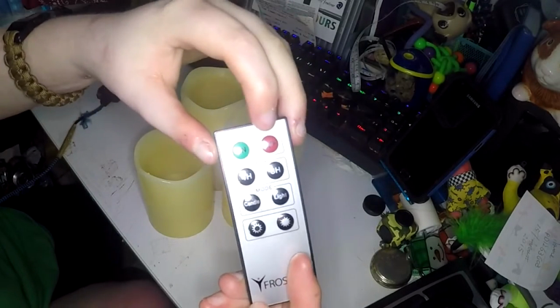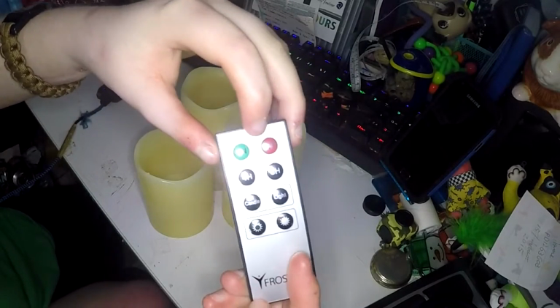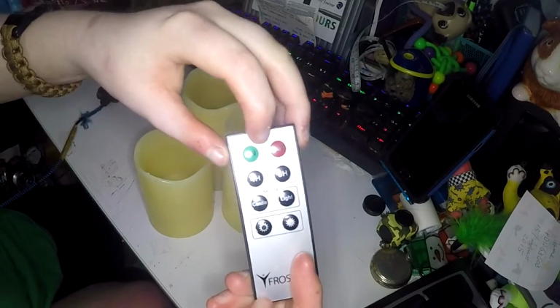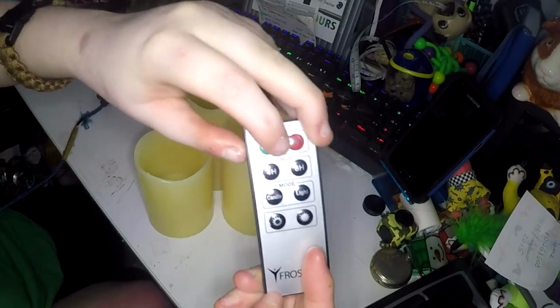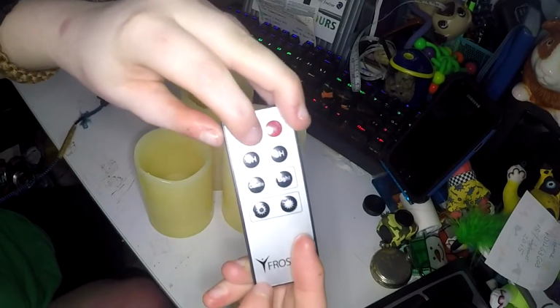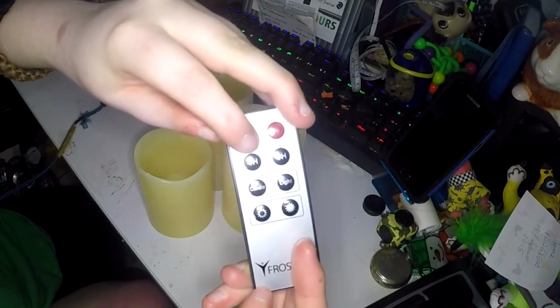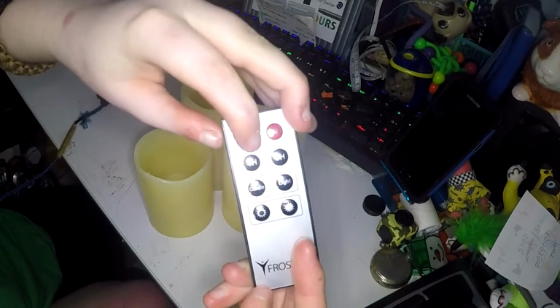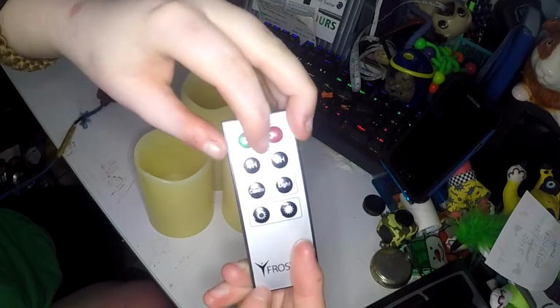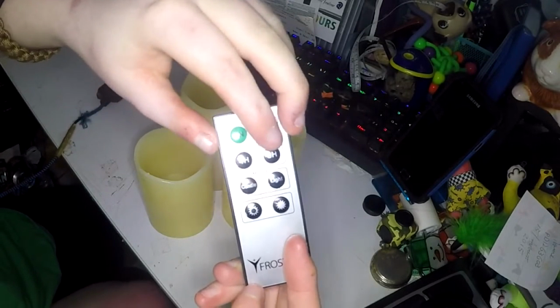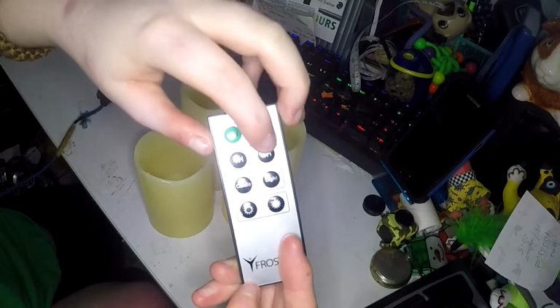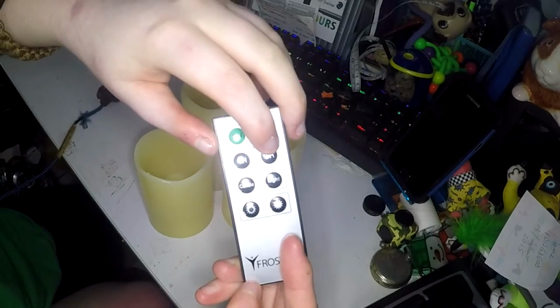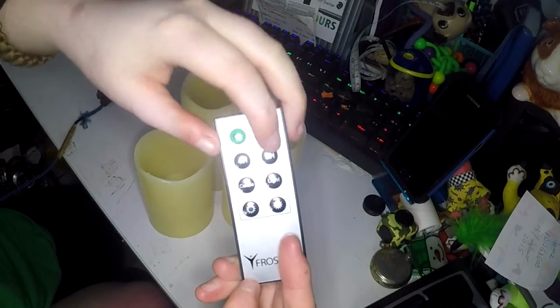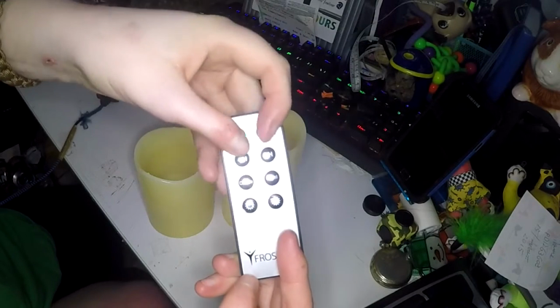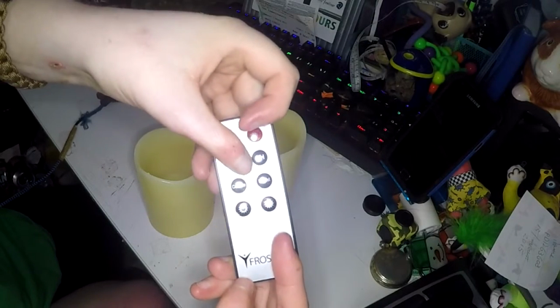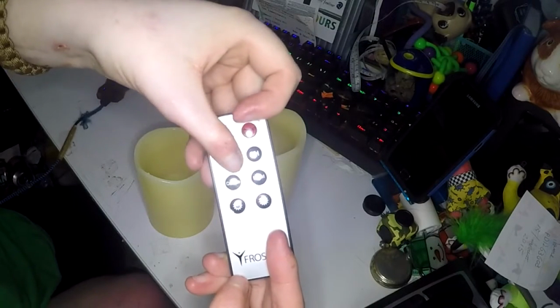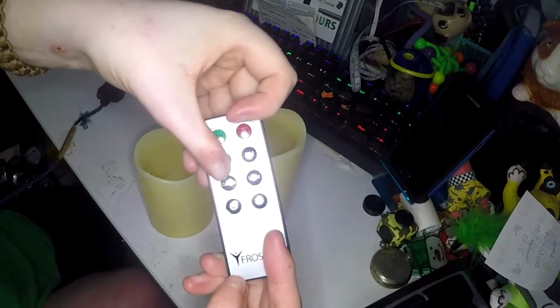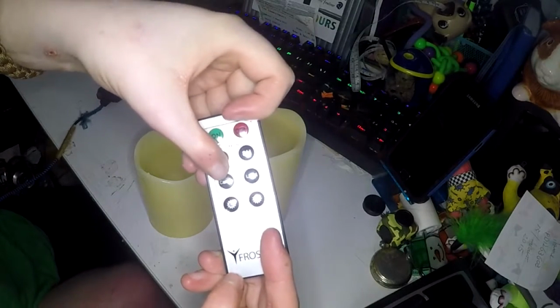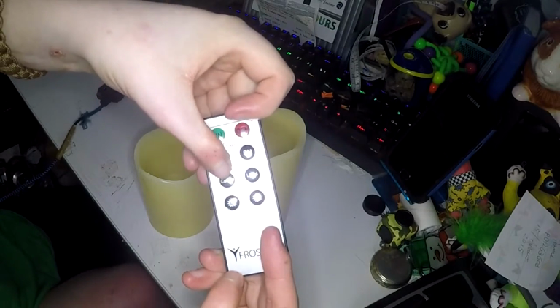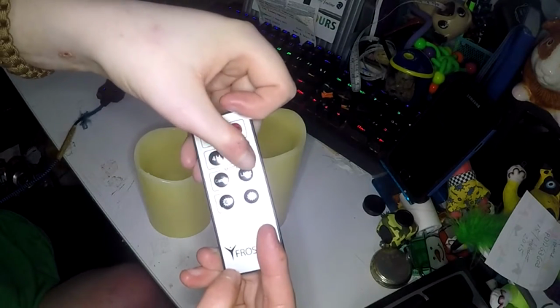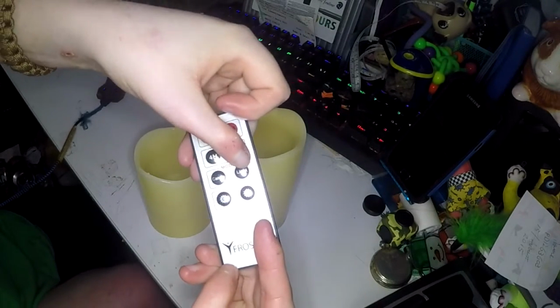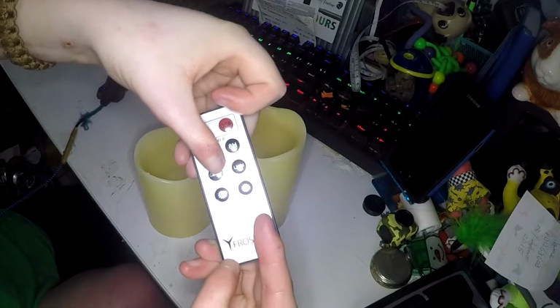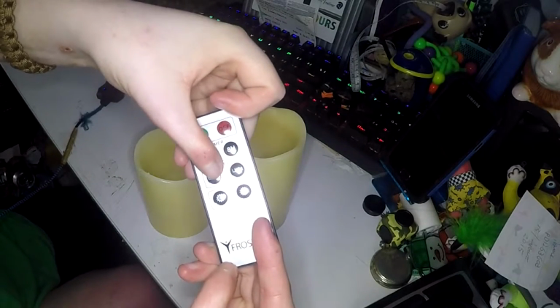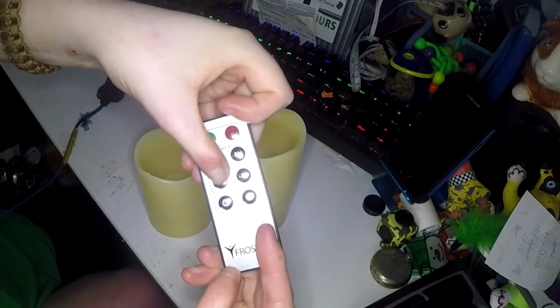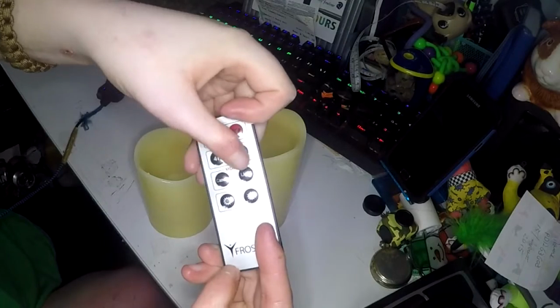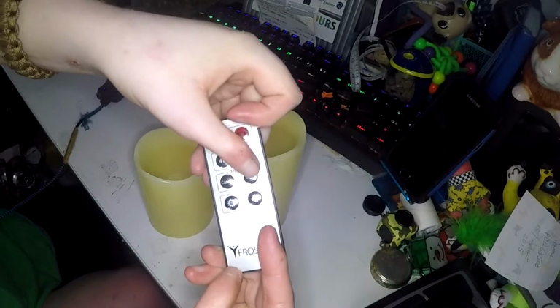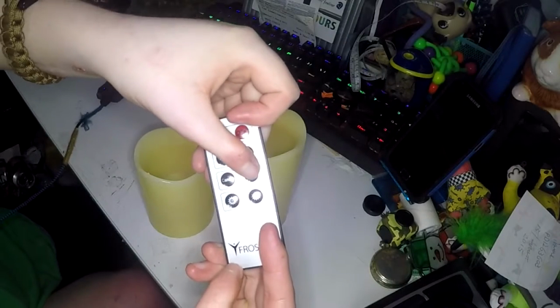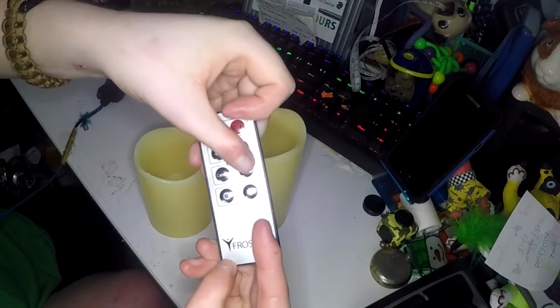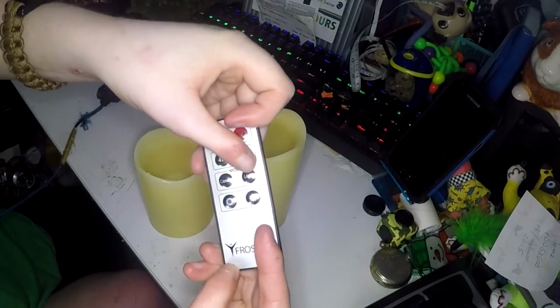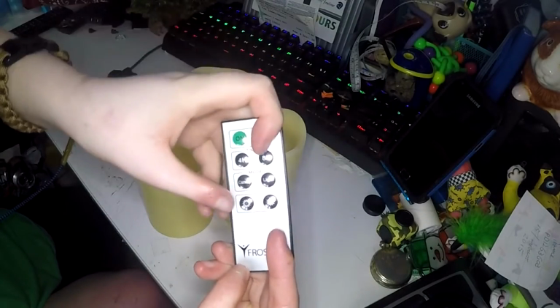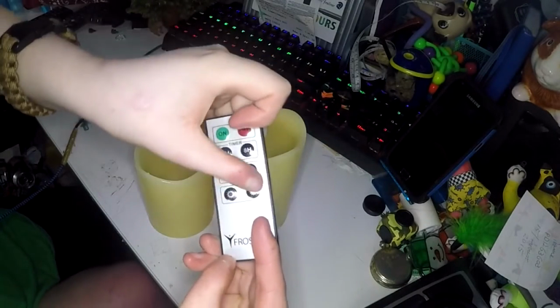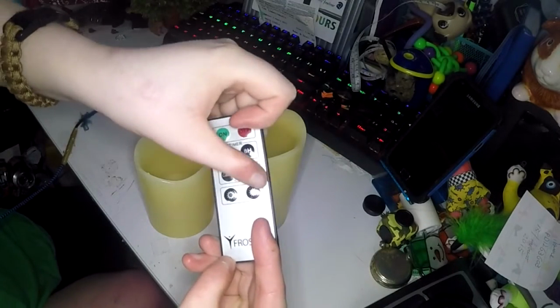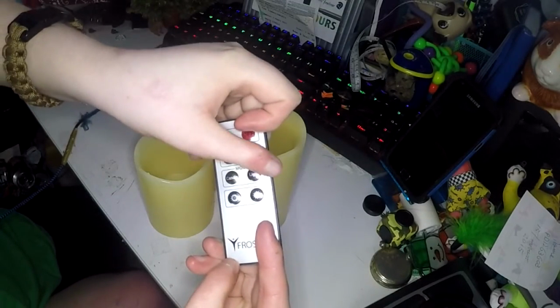These candles have timers. You can have a four-hour timer or an eight-hour timer. You can have them on candle mode or light mode — candle mode they flicker, light mode they do not. And then you can adjust the brightness.